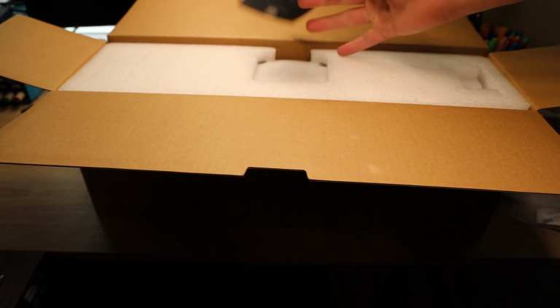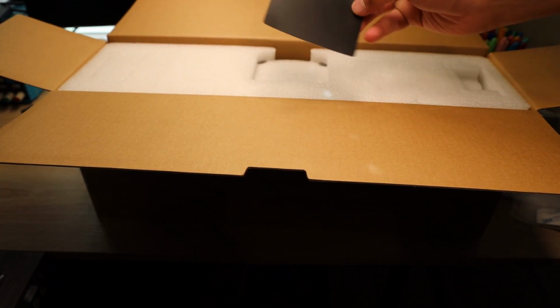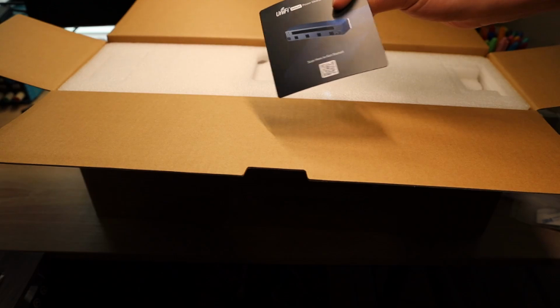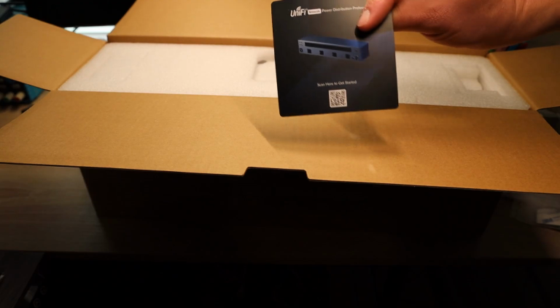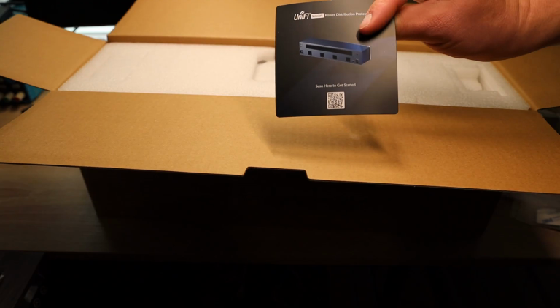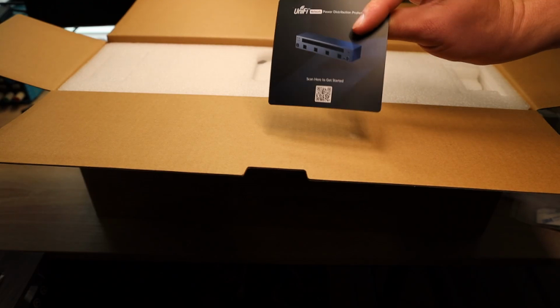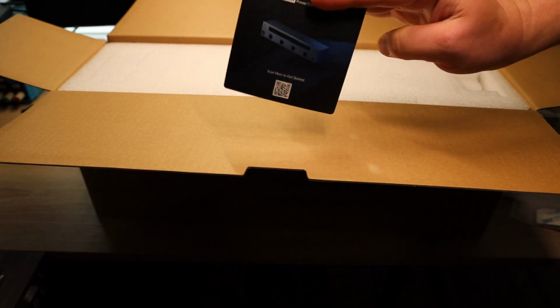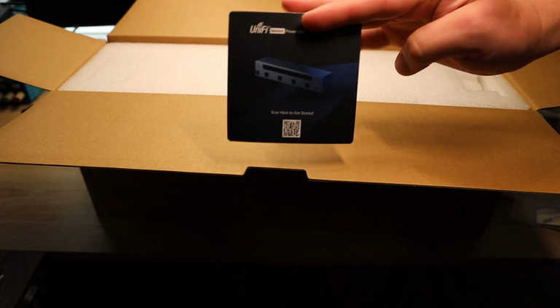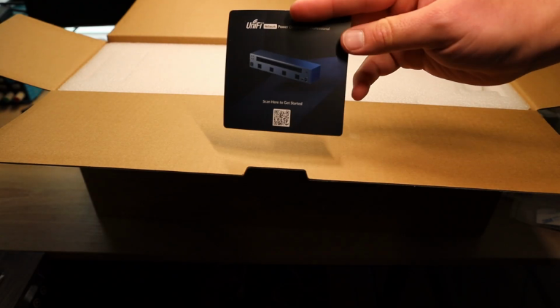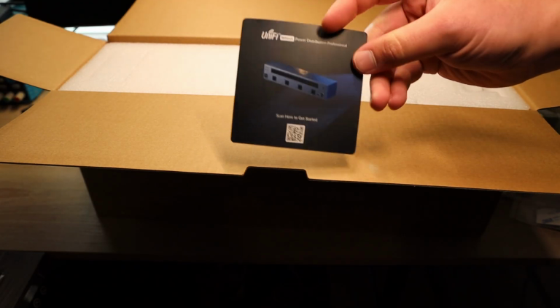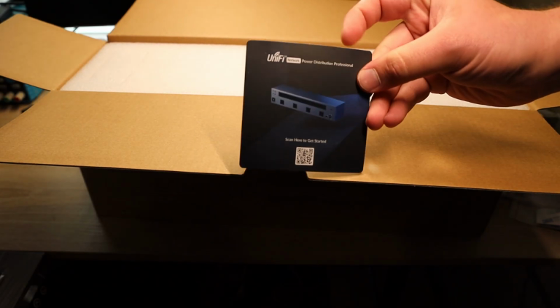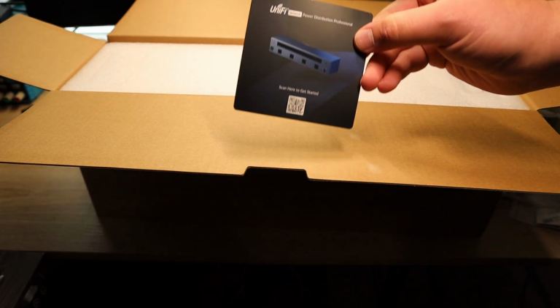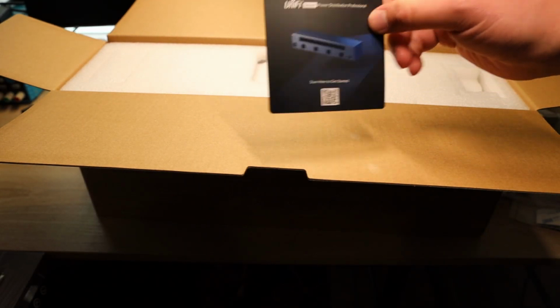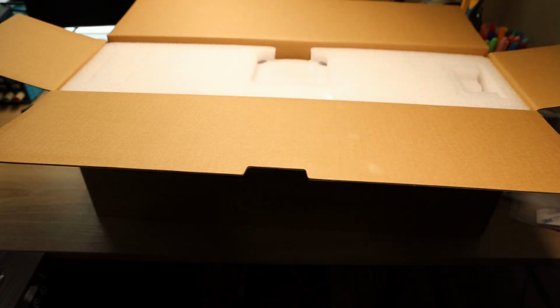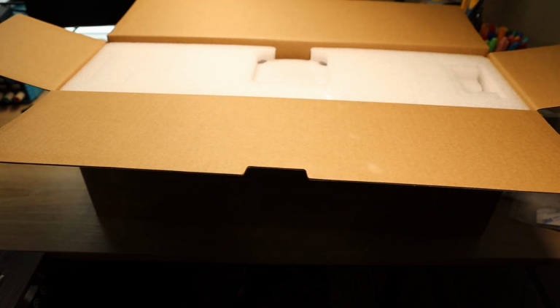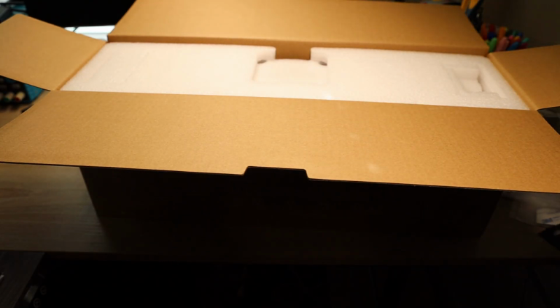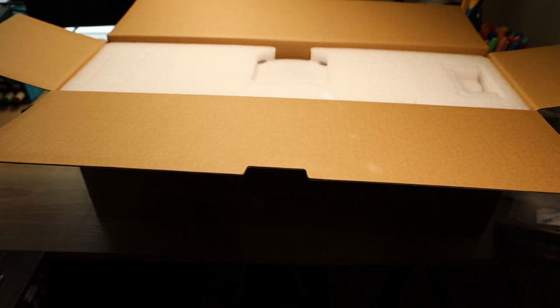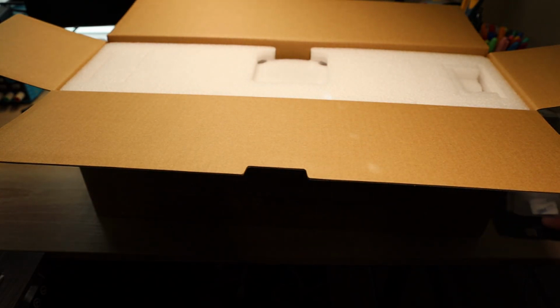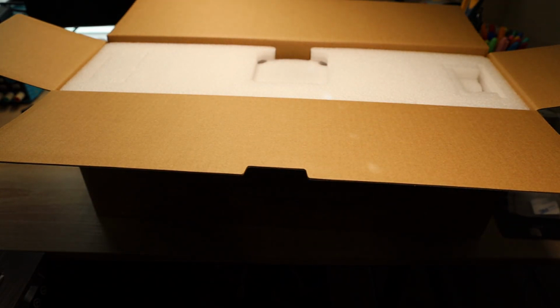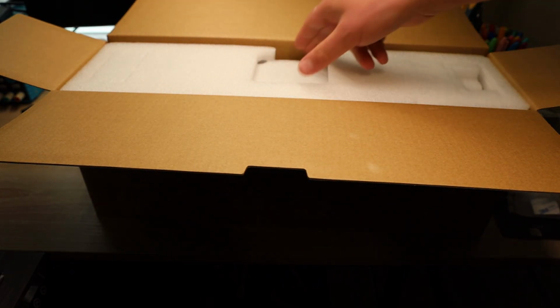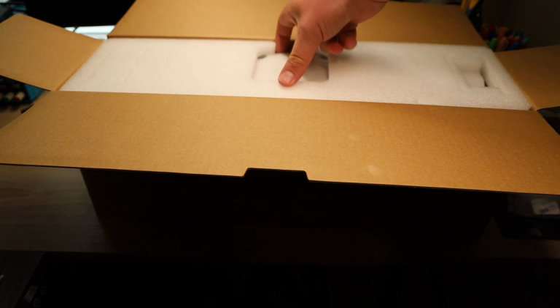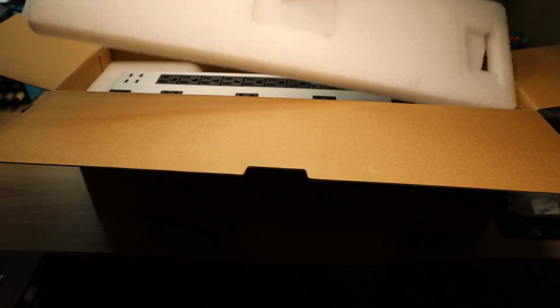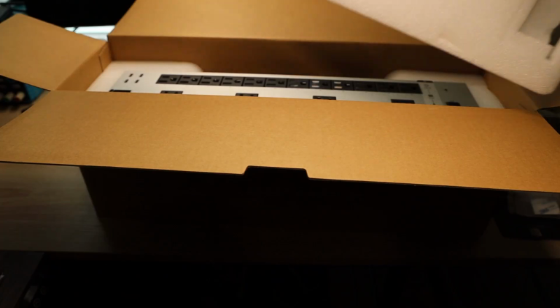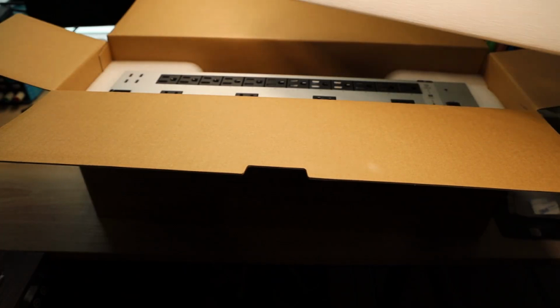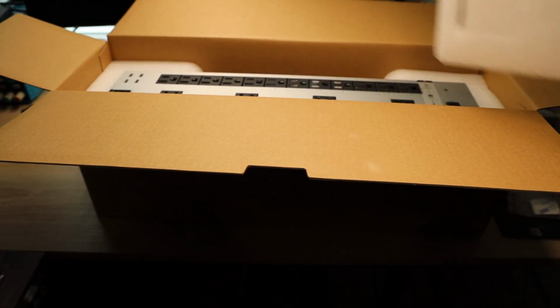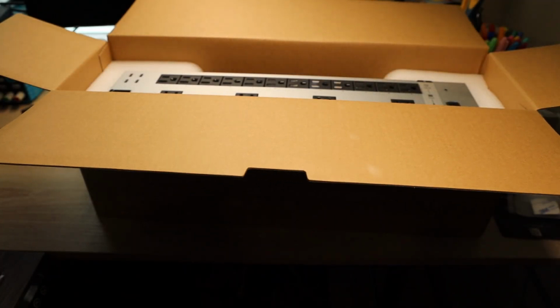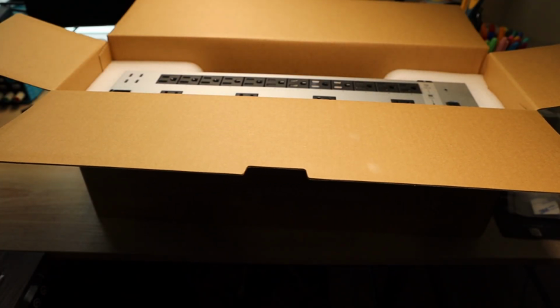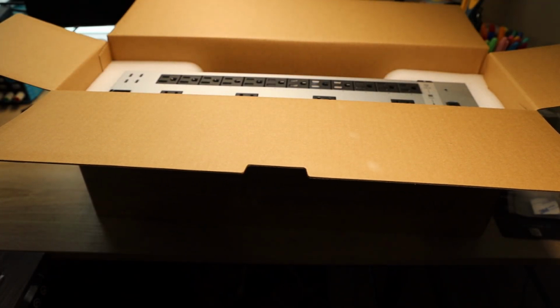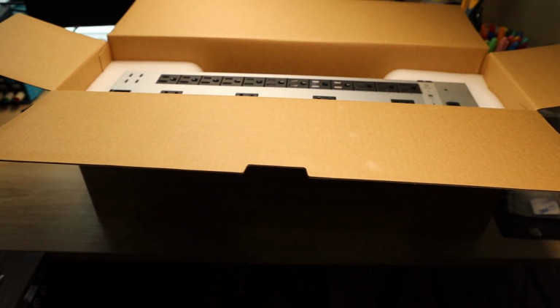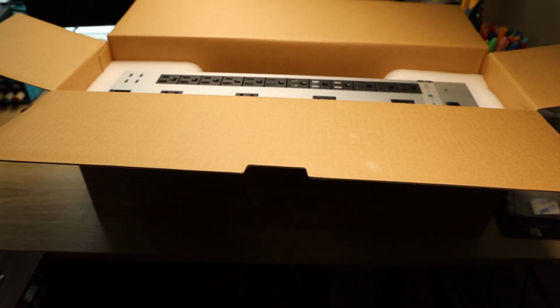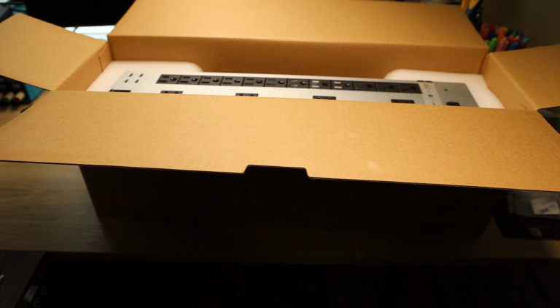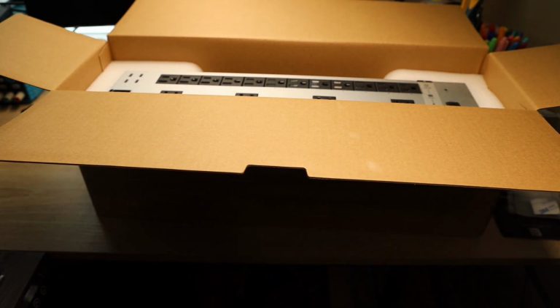There's a QR code to scan to get started for the manual. And here is the actual device.